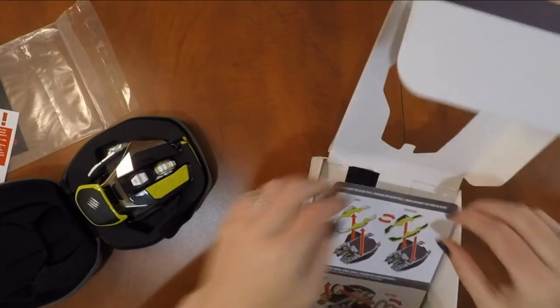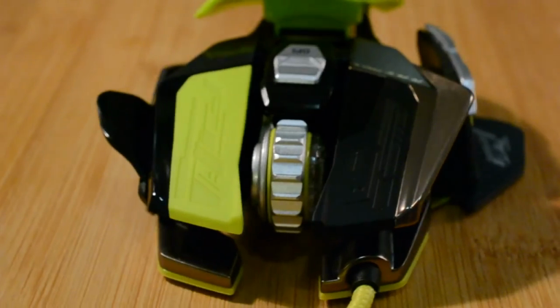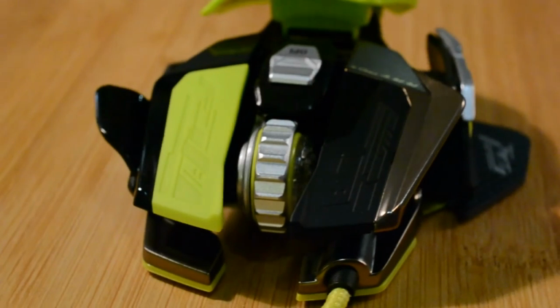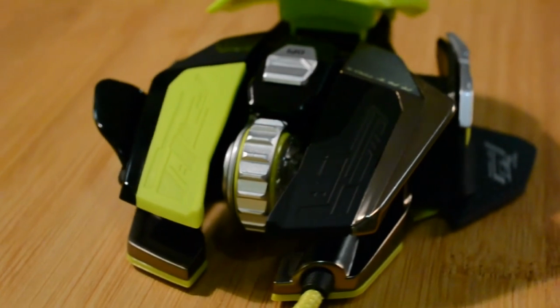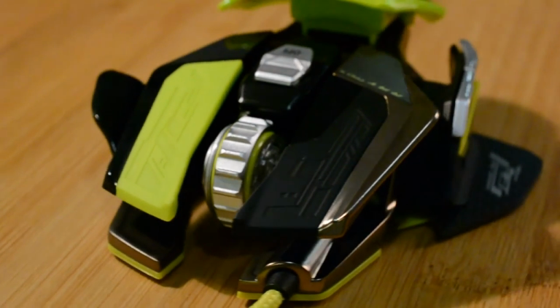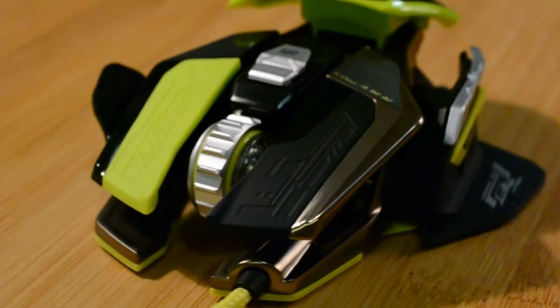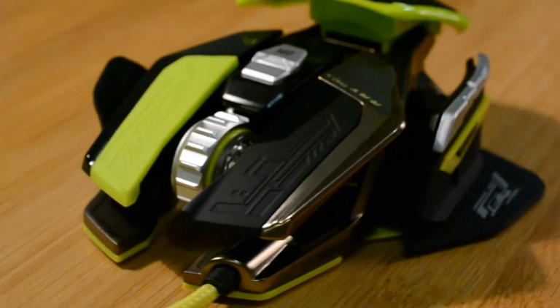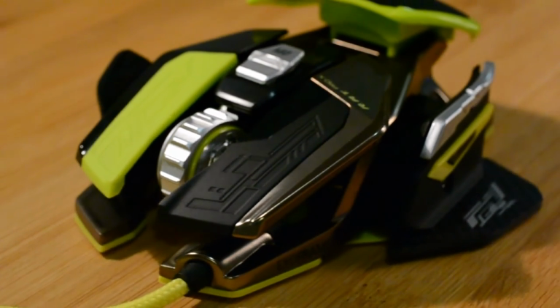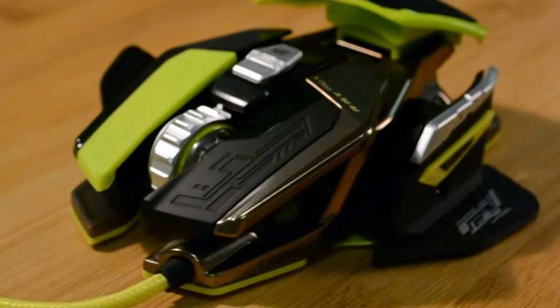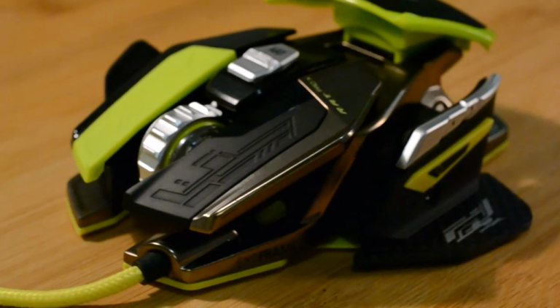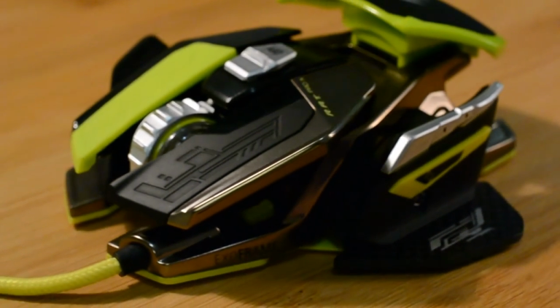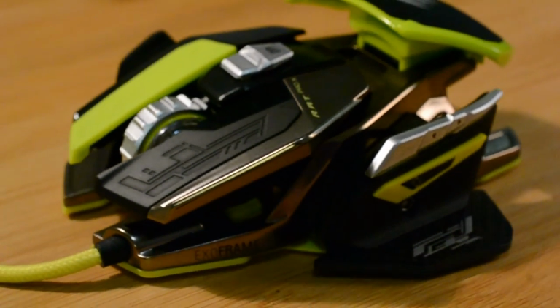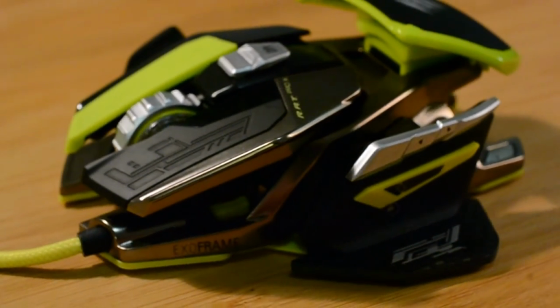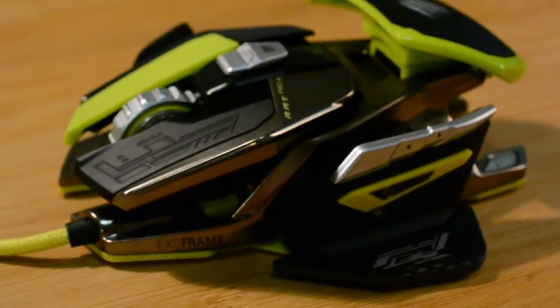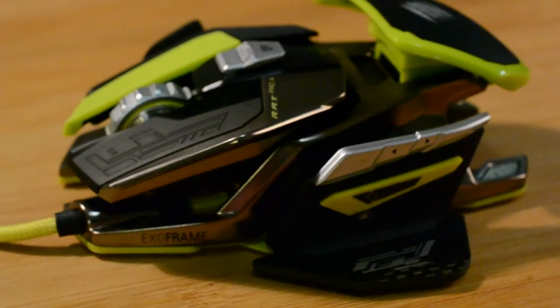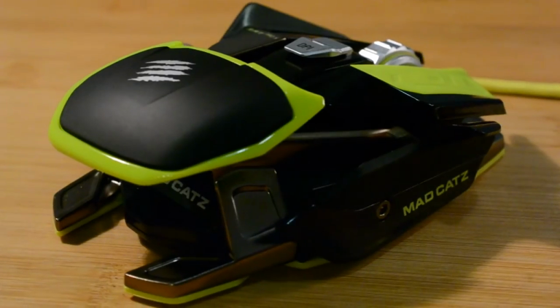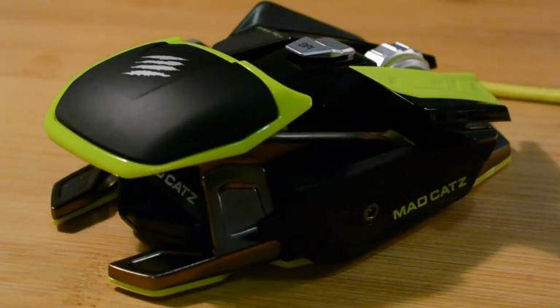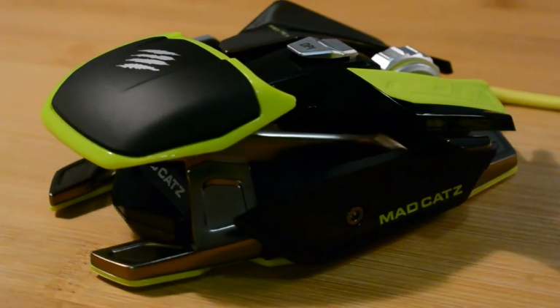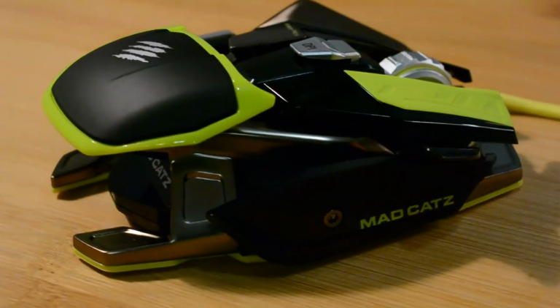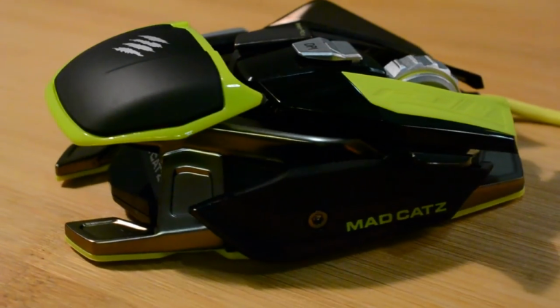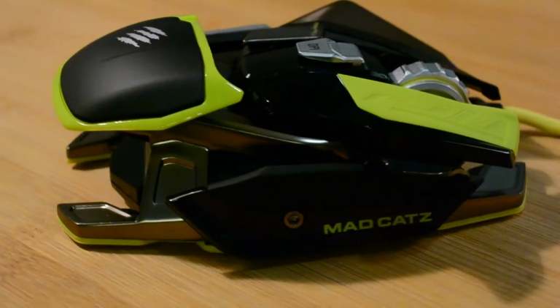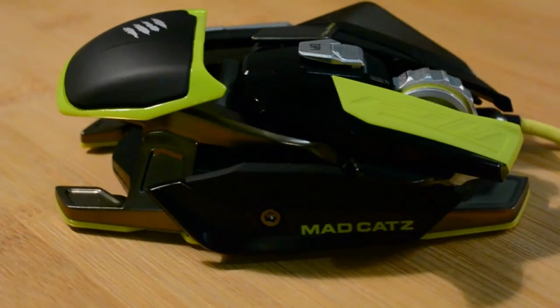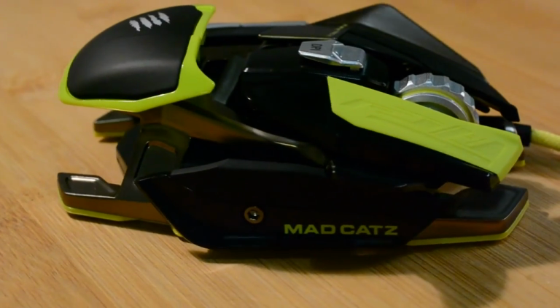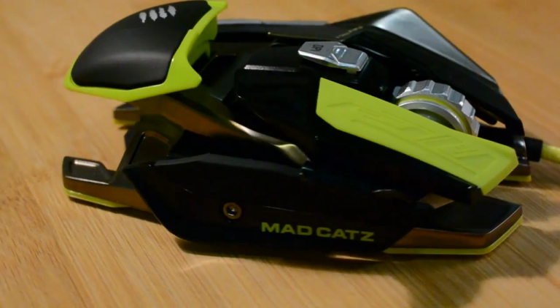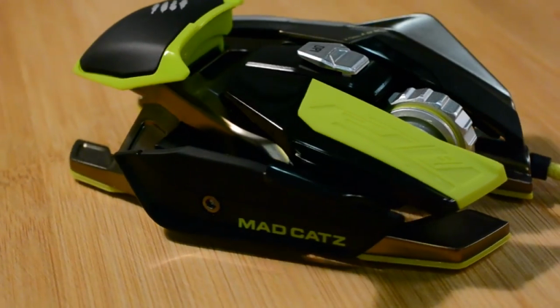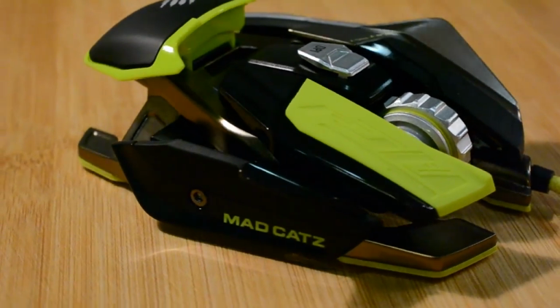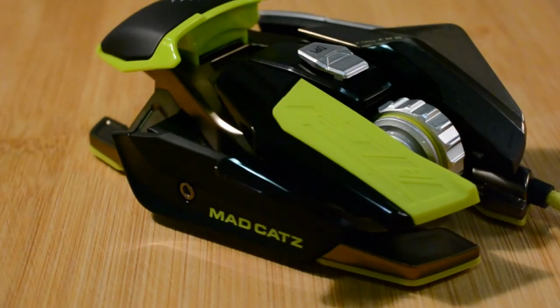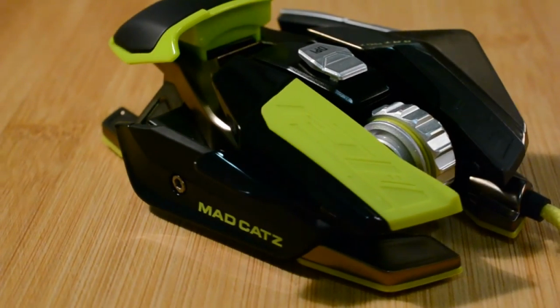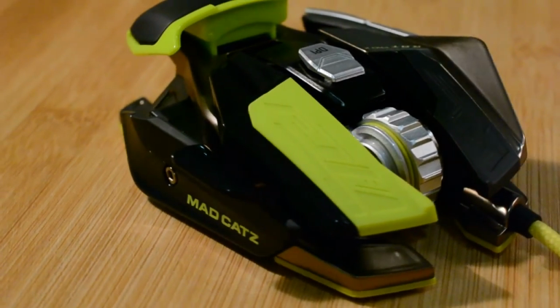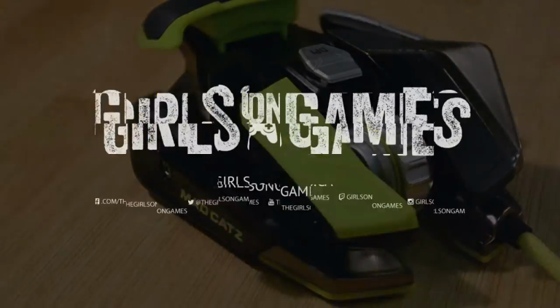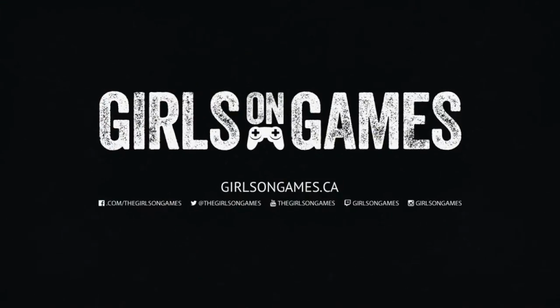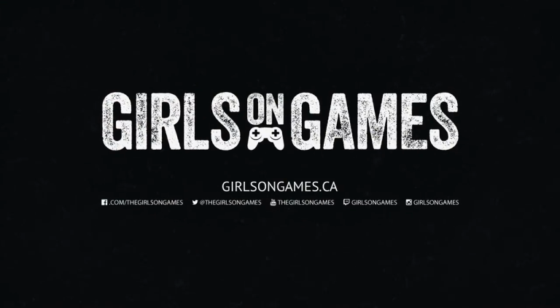So there you have it — the Madcatz Rat Pro X Ultra Gaming Mouse for PC. I hope you liked our unboxing video, and a full use review is coming soon. For more unboxing videos and to keep up with everything we do, check out girlsongames.ca.